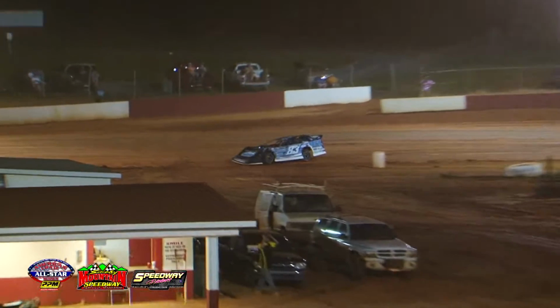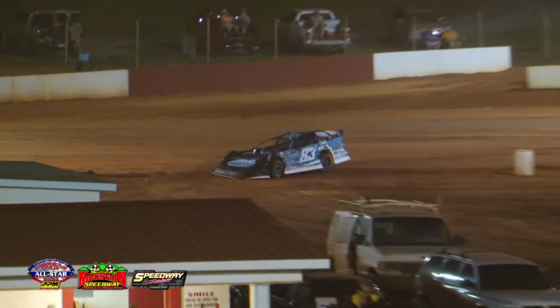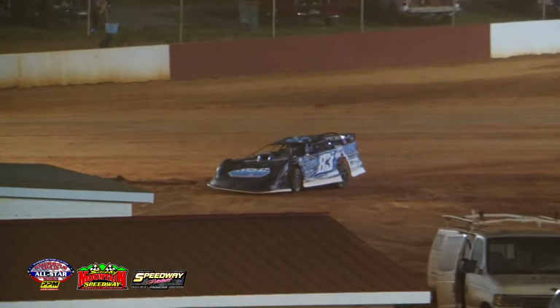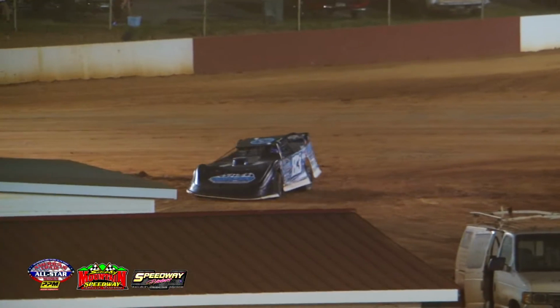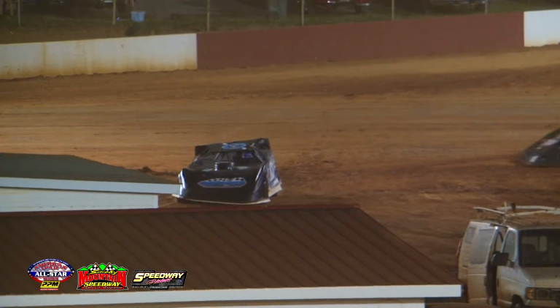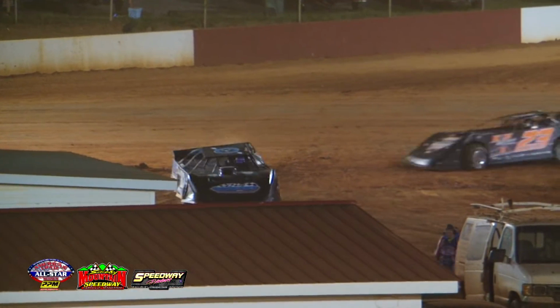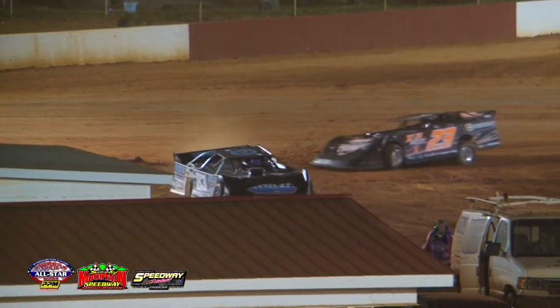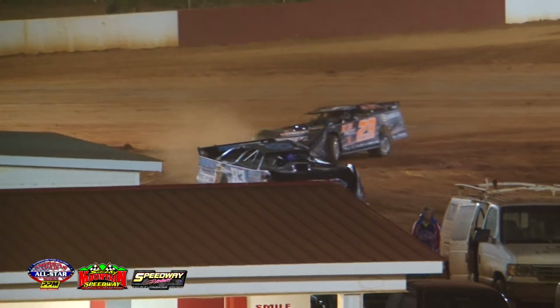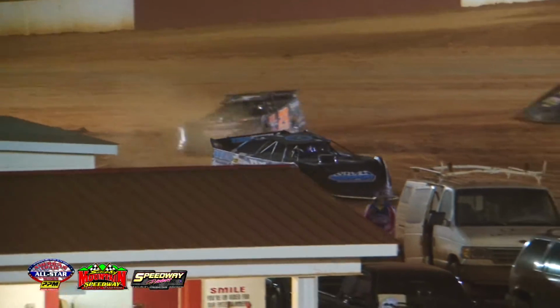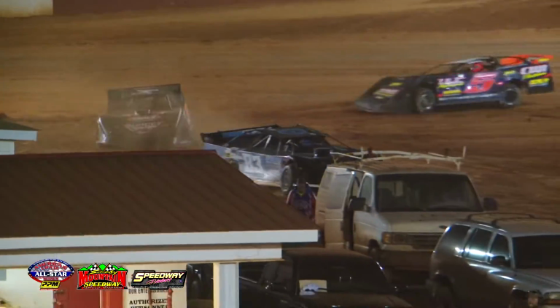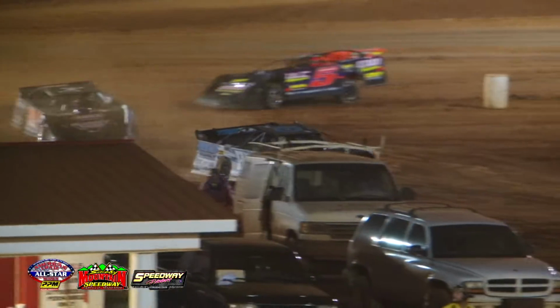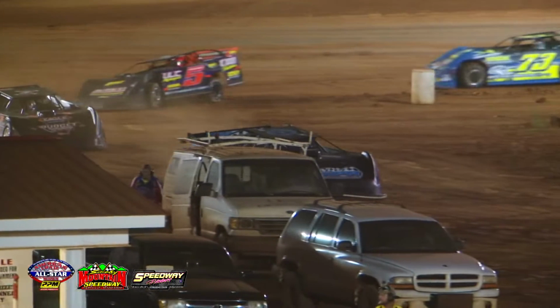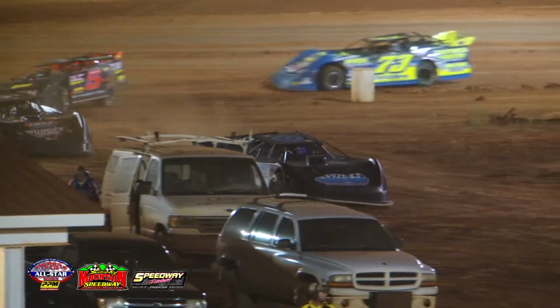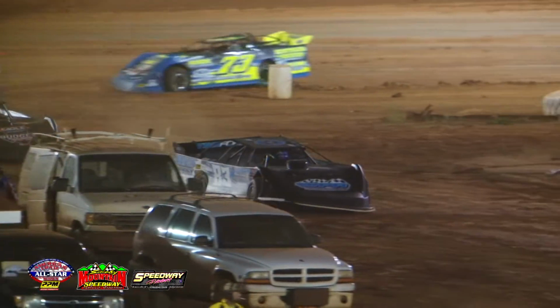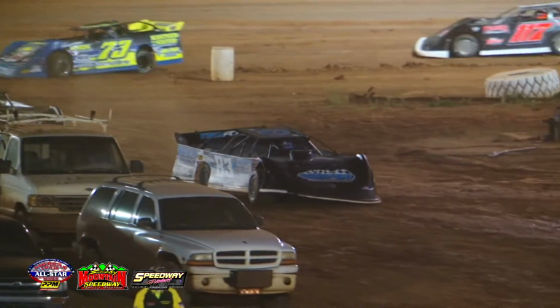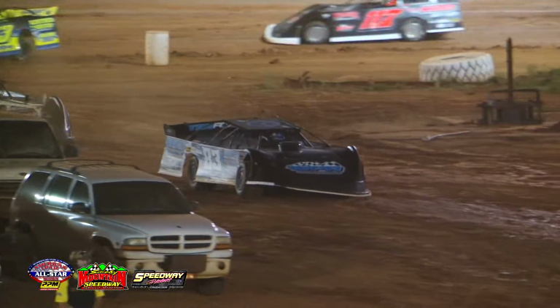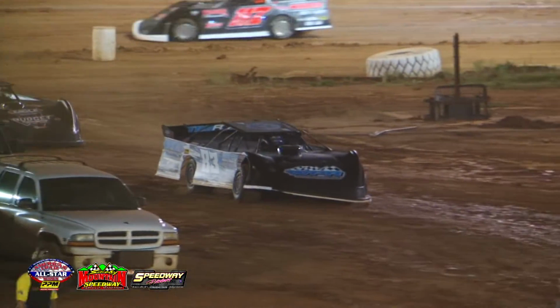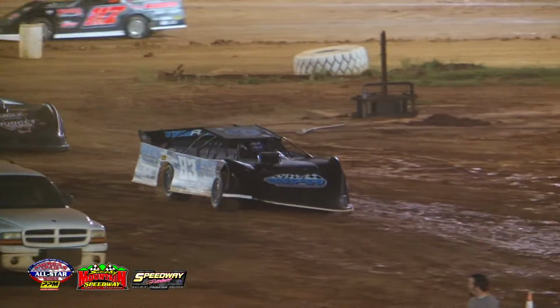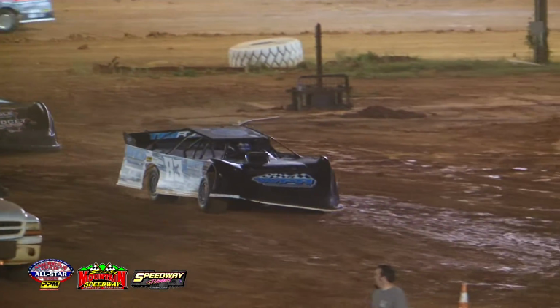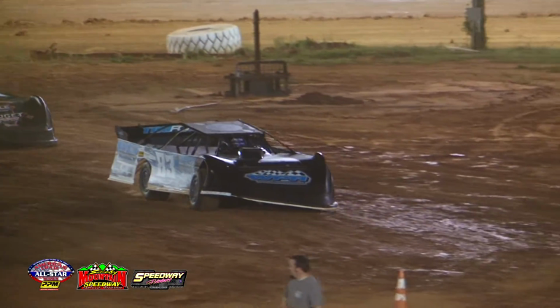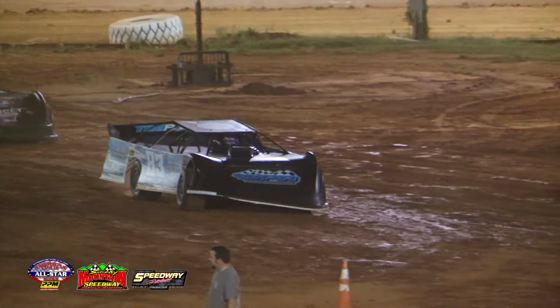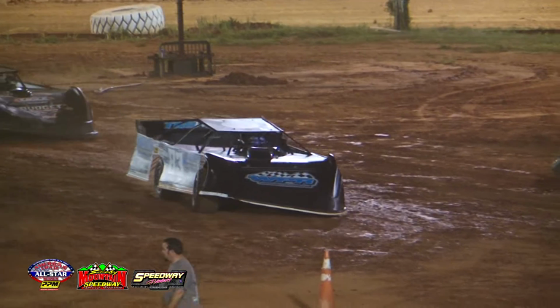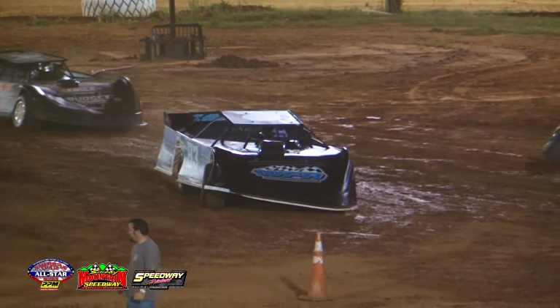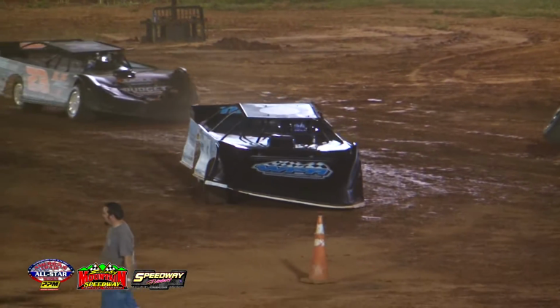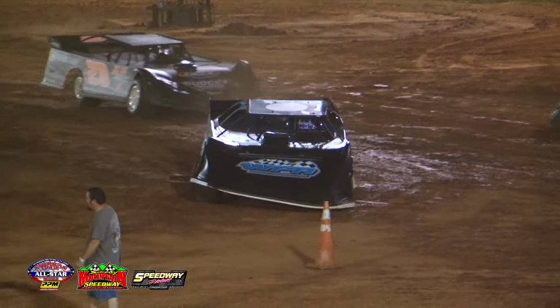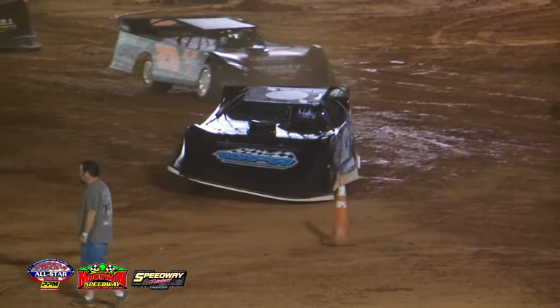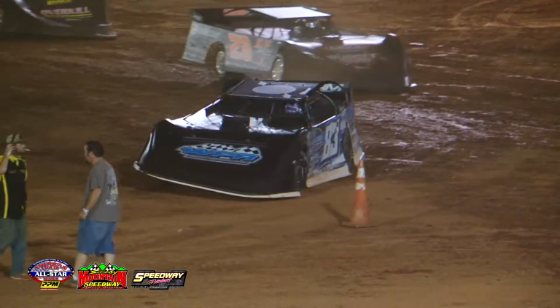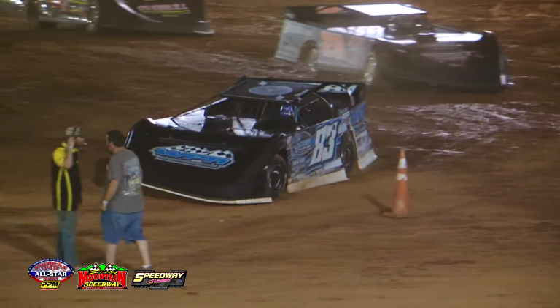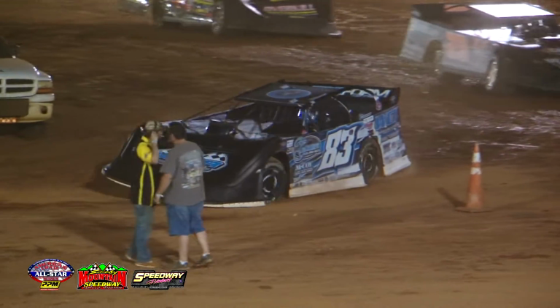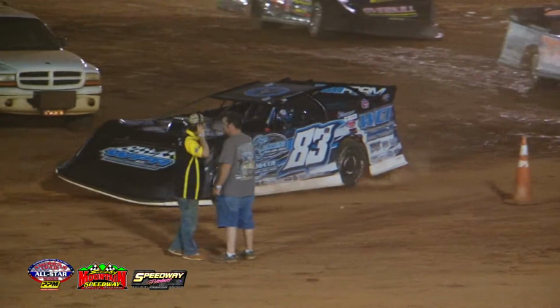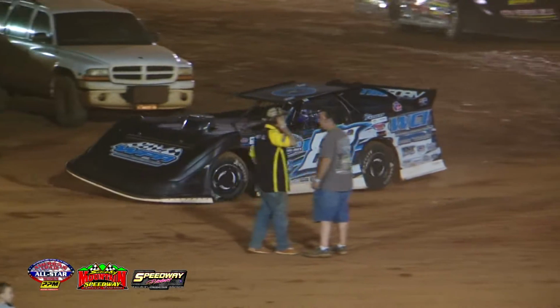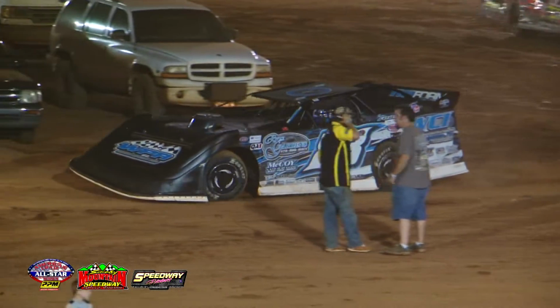Jensen Ford wins the Quick Six Dash over the 23 of Corey Hedgecock, followed by Mark Wider — the driver out of Middleburg, Florida. Trevor Cease finishing fourth and Jake Teague out of Wartburg, Tennessee in the Longhorn chassis finishing fifth. The sixth starting spot goes to Tyler Arrington, who had horrible right-front damage on his machine — hopefully he can get it back out for the main event.